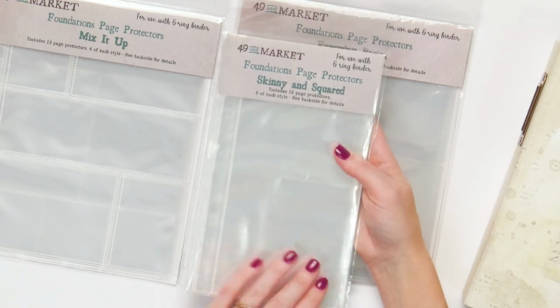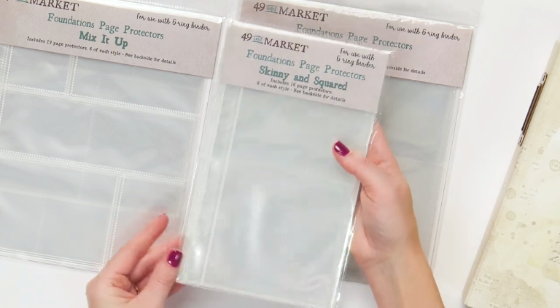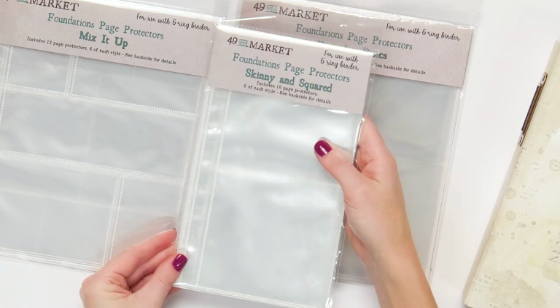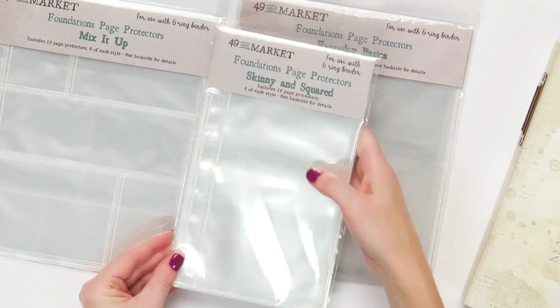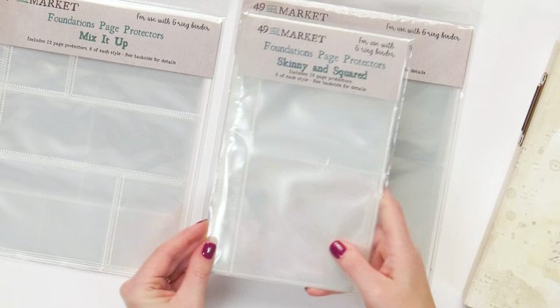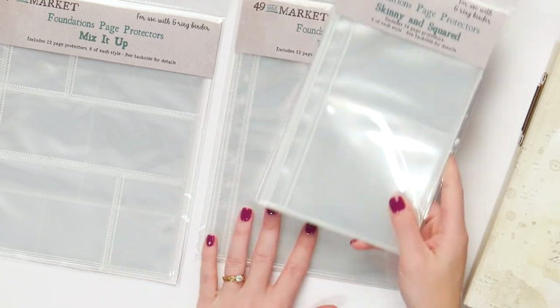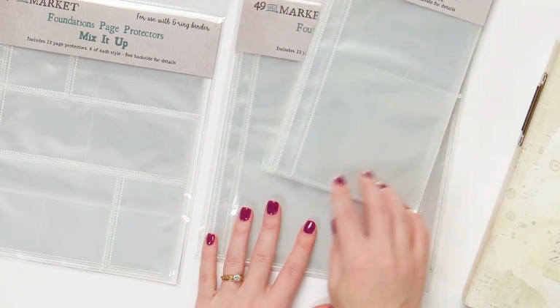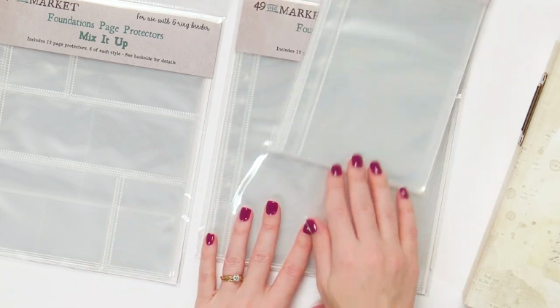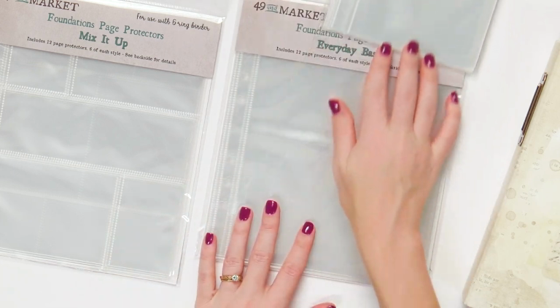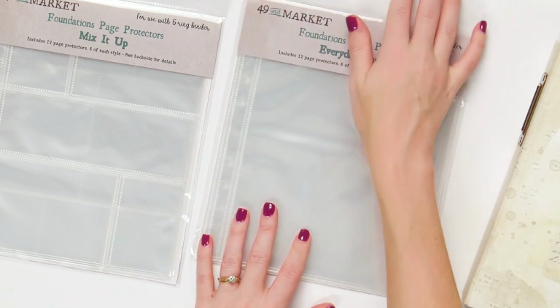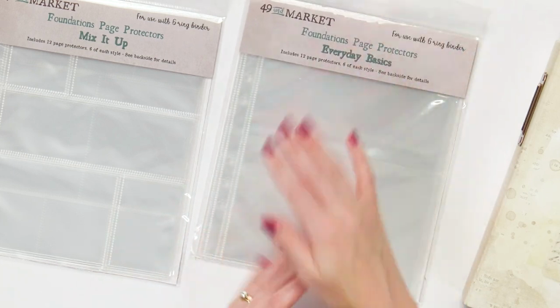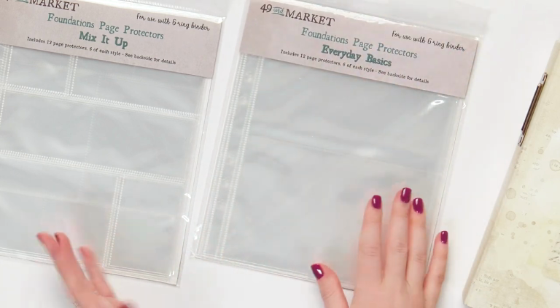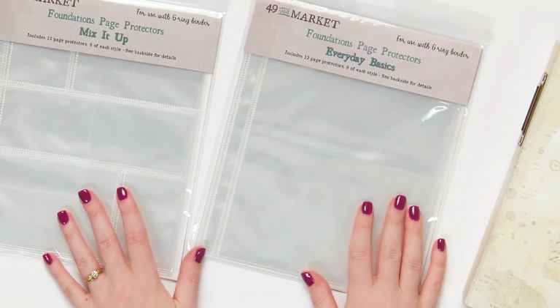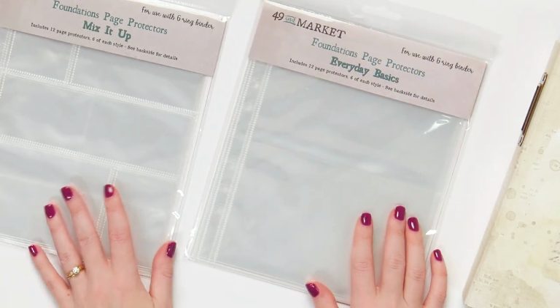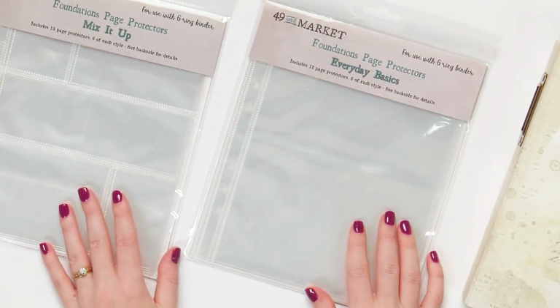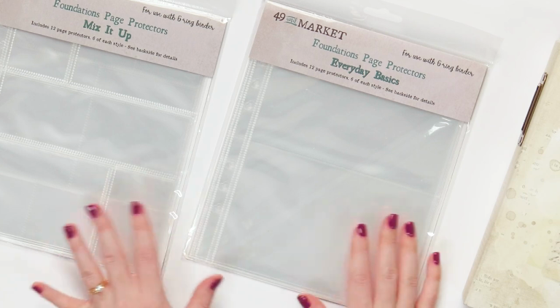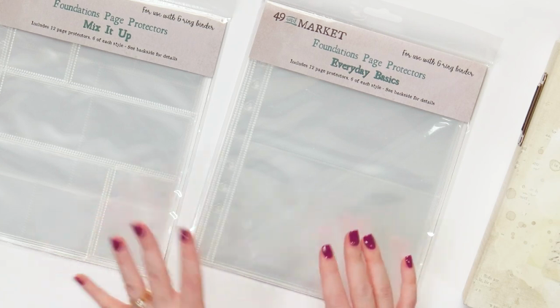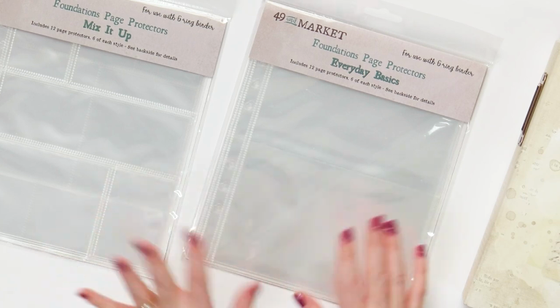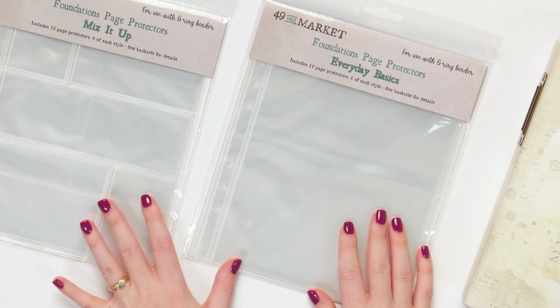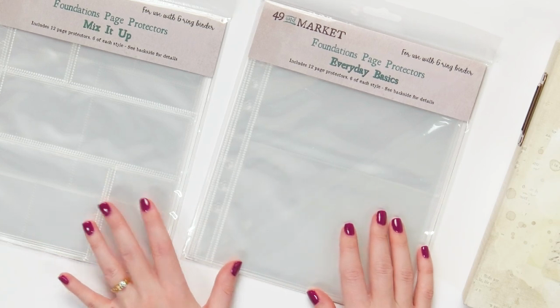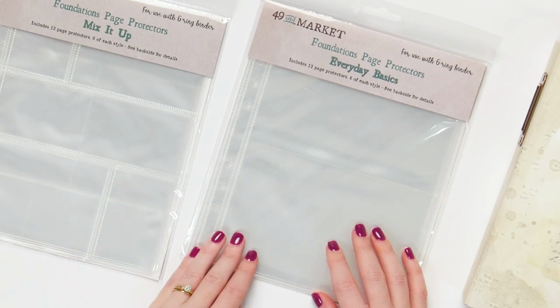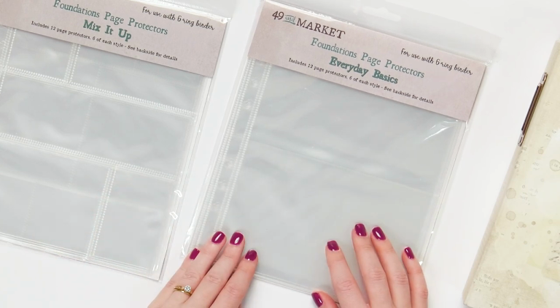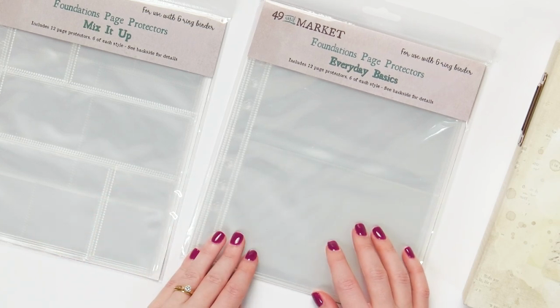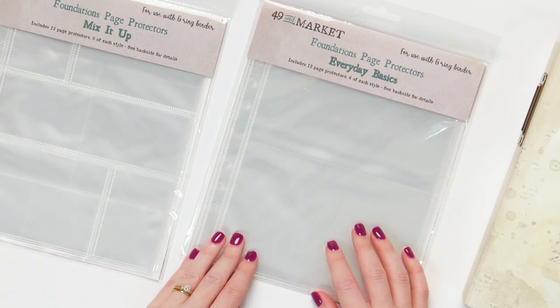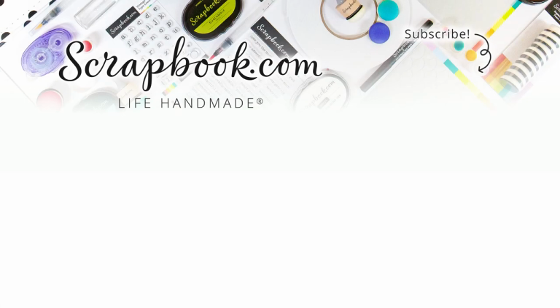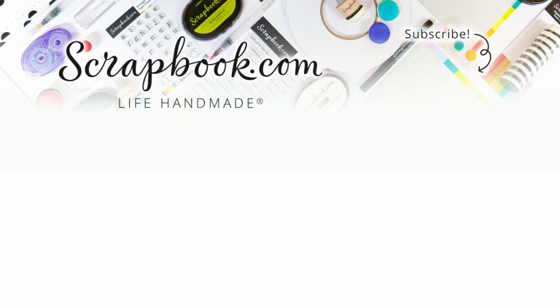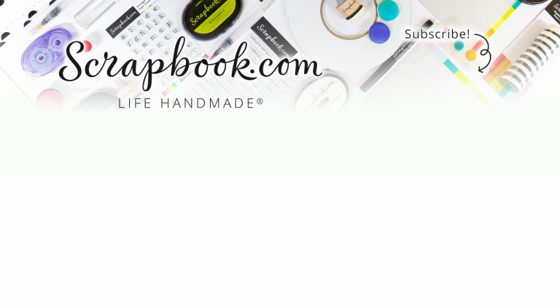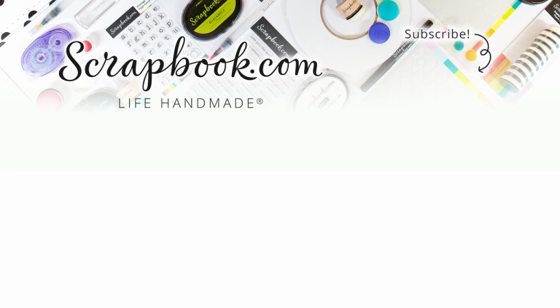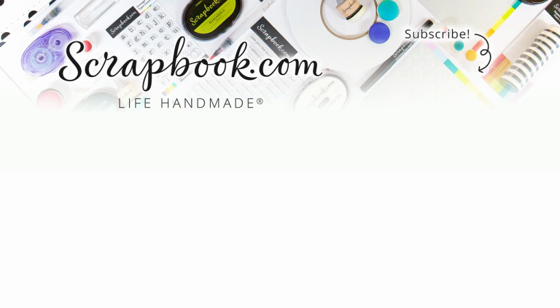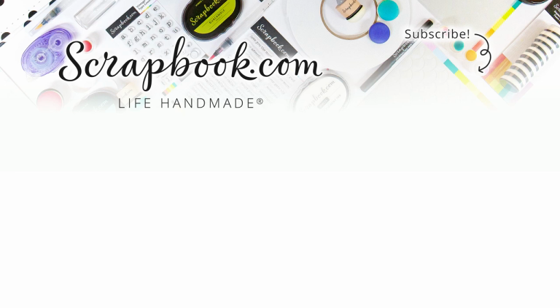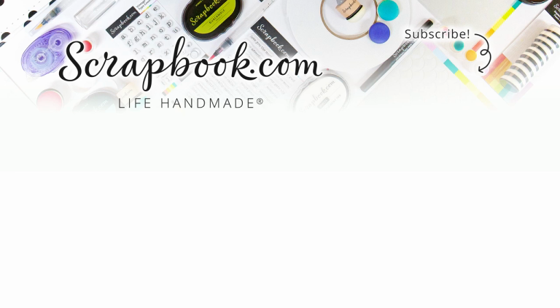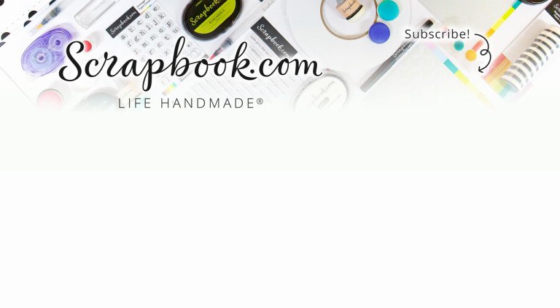Check out all of these items and everything 49 and Market has to offer, including beautiful papers that would fit perfectly in here, ephemera, embellishments — you just don't want to miss out because it's all super pretty. Head on over to Scrapbook.com, get yourself a binder, and check out everything 49 and Market has to offer.